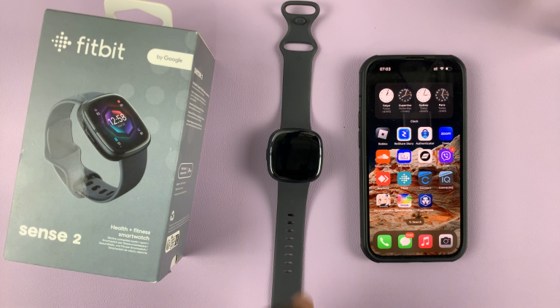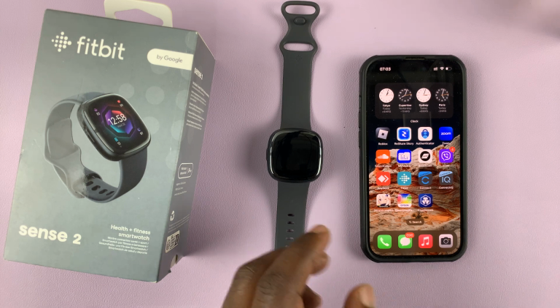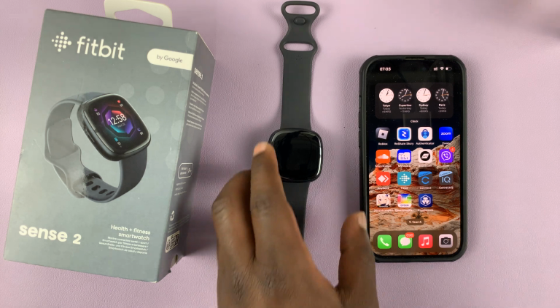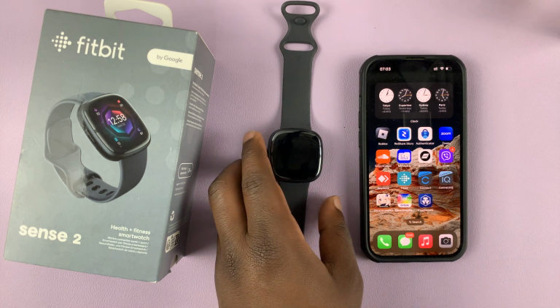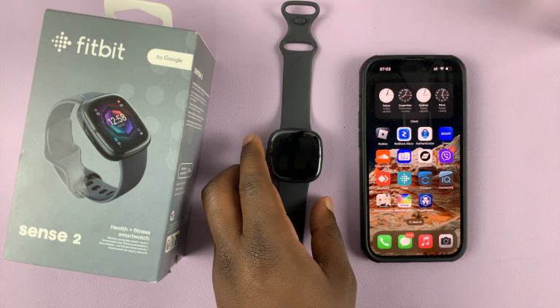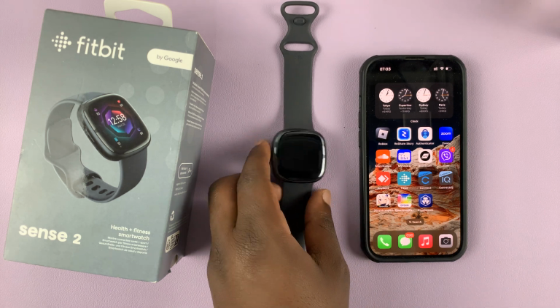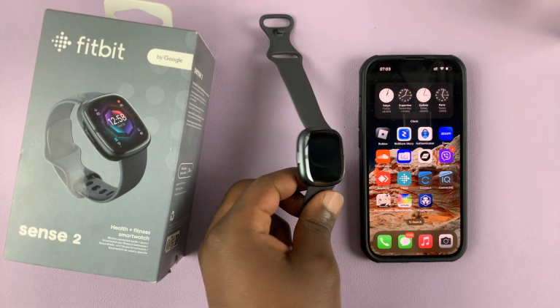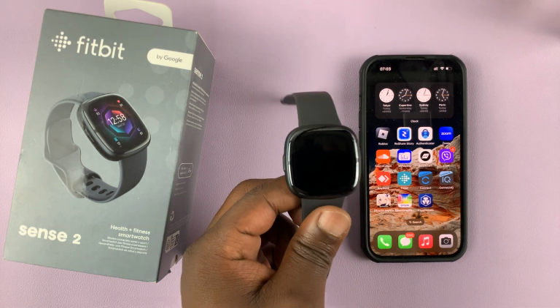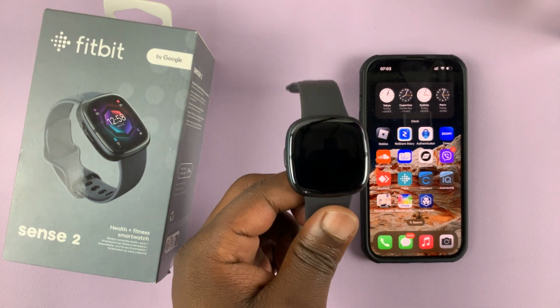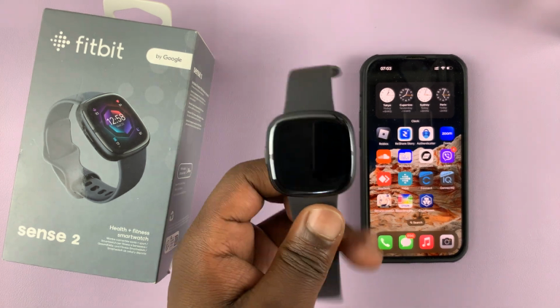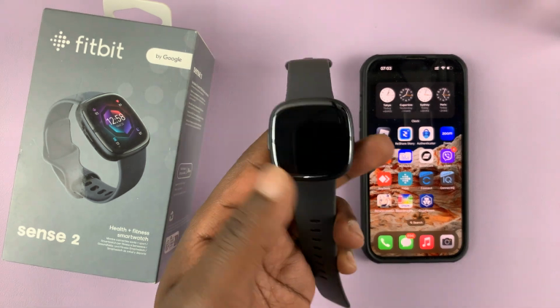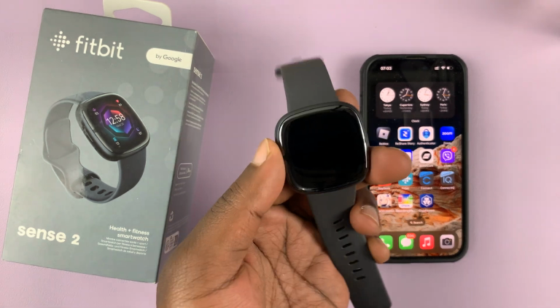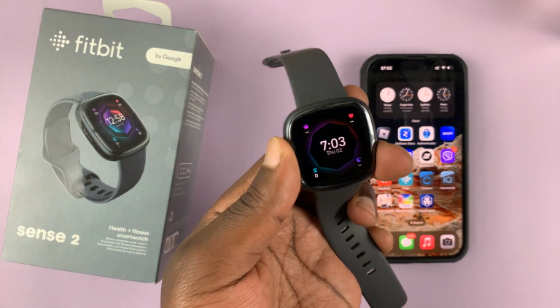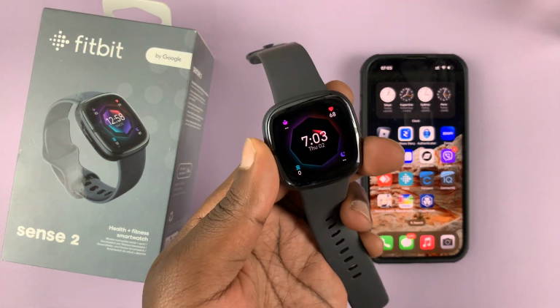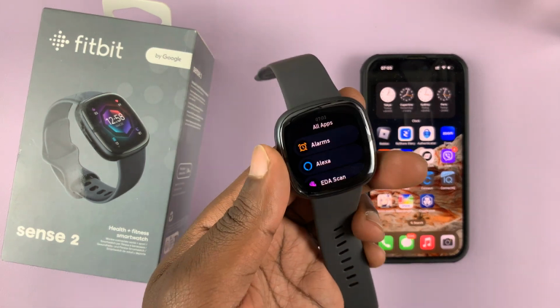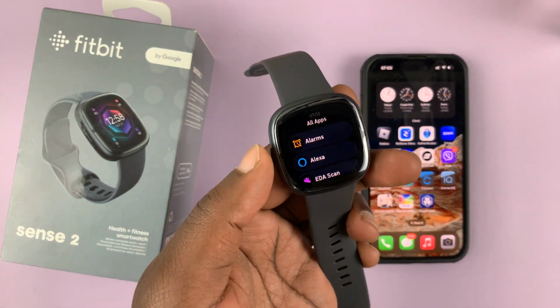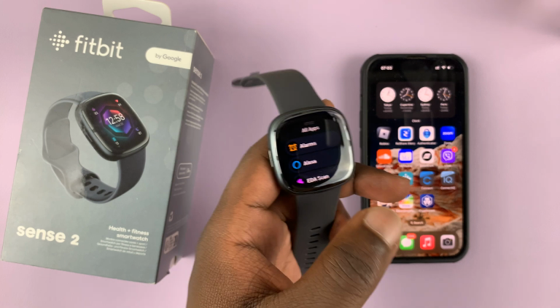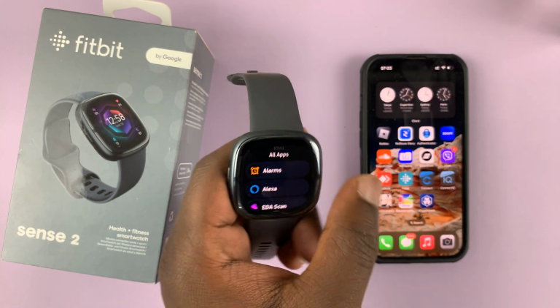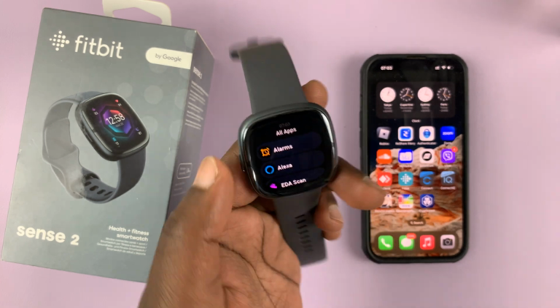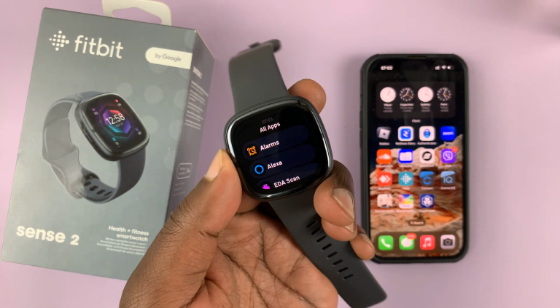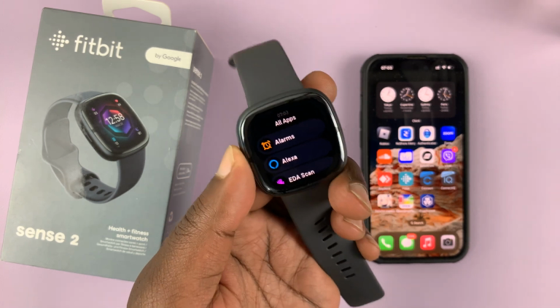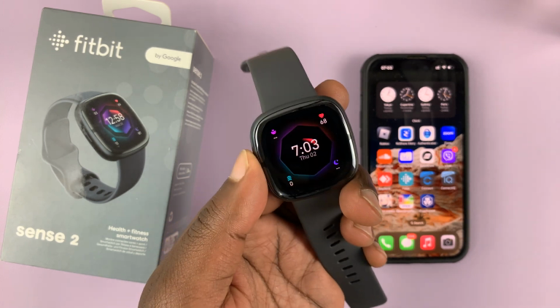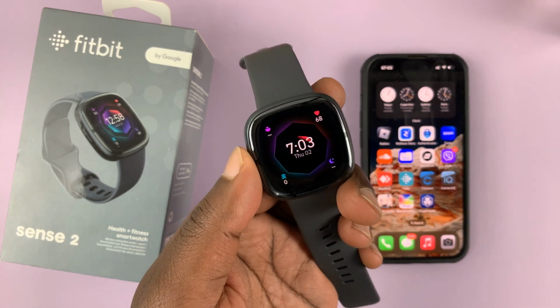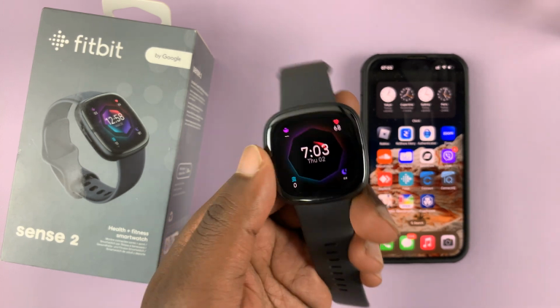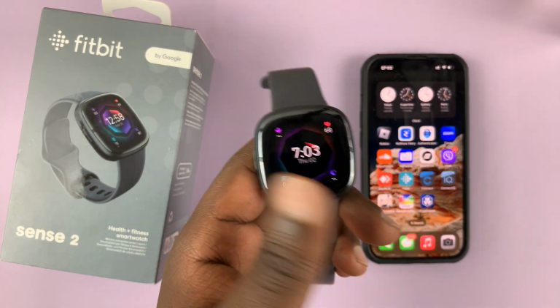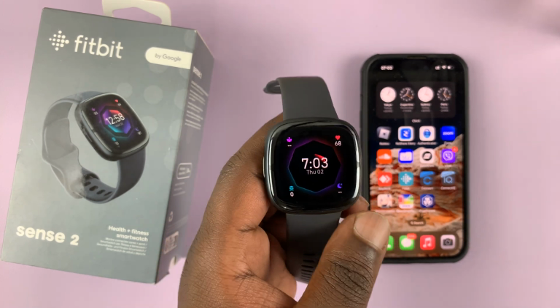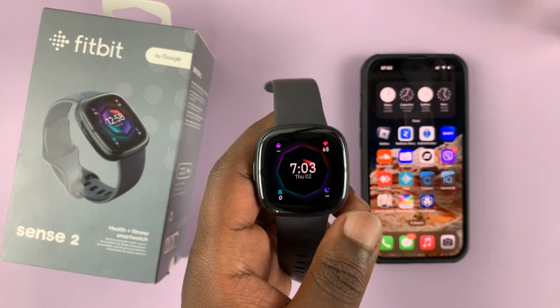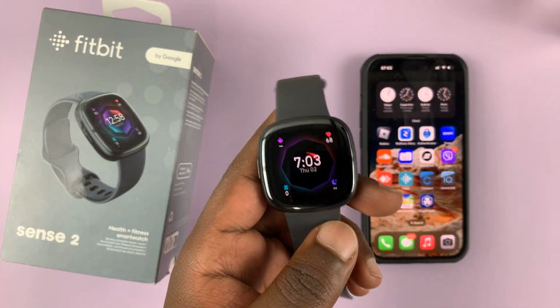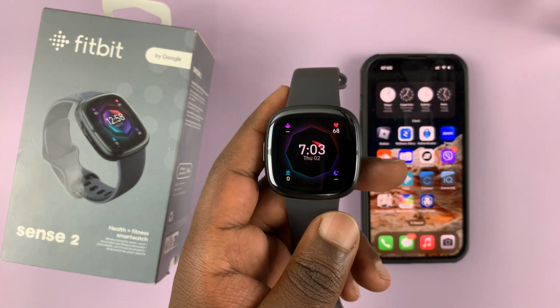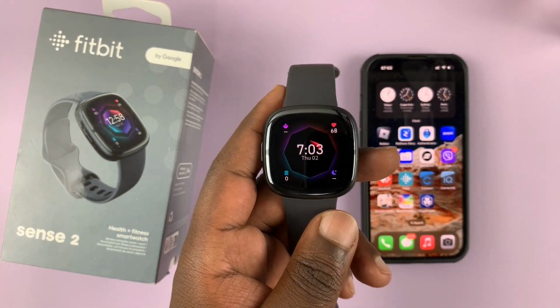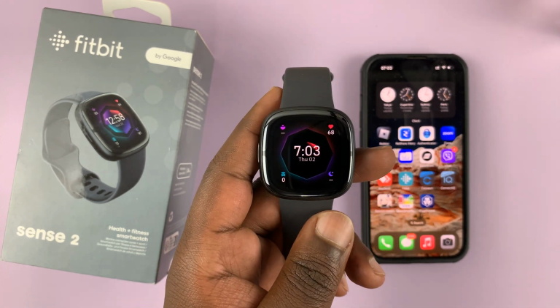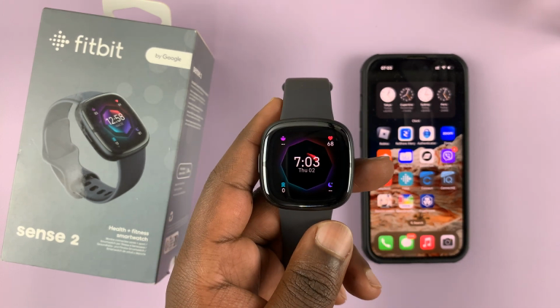So let's say you either intentionally or accidentally unpaired your watch from the Fitbit app on your phone. In today's tech tip, I'll be showing you how to repair.